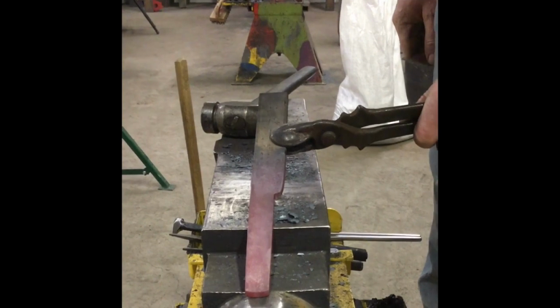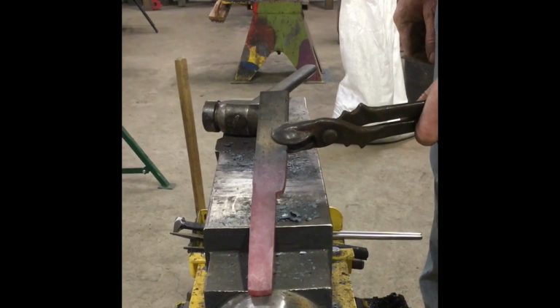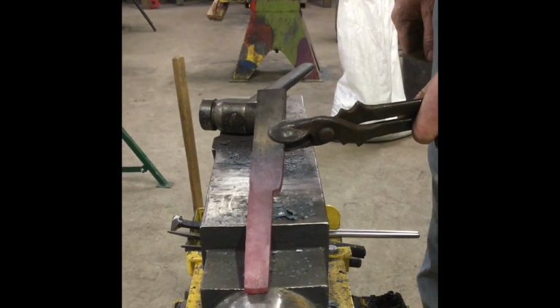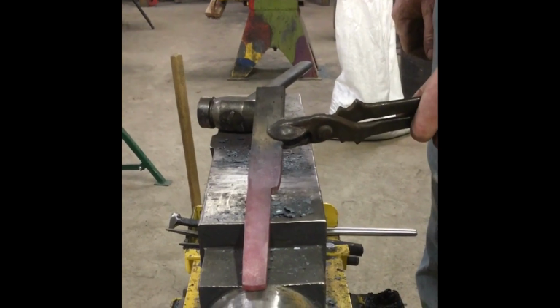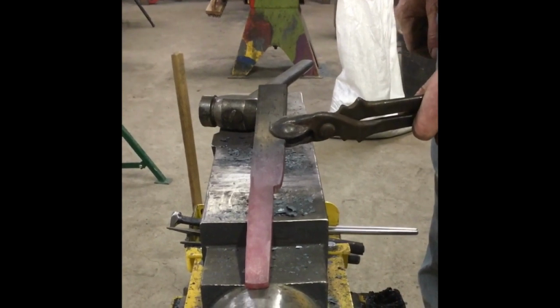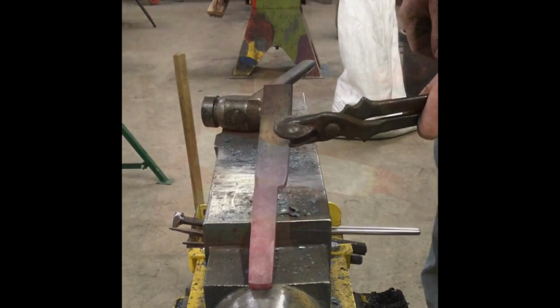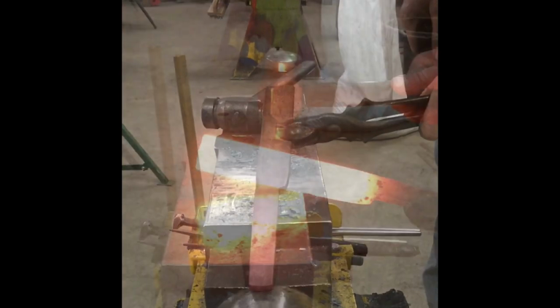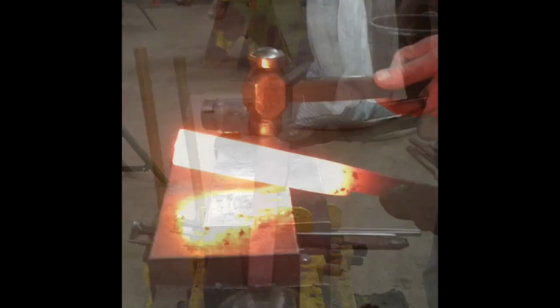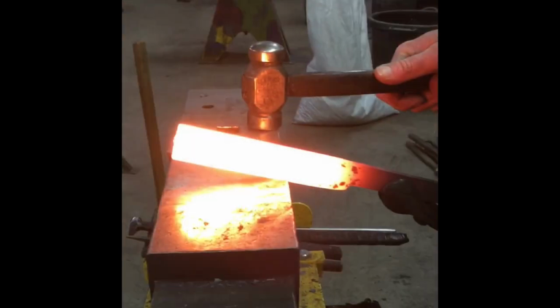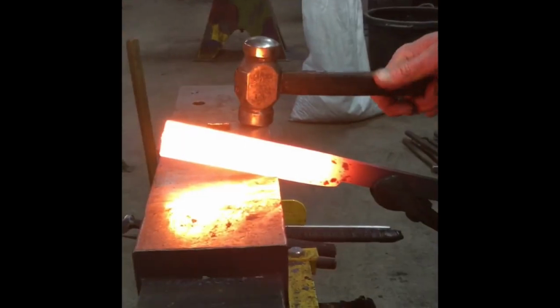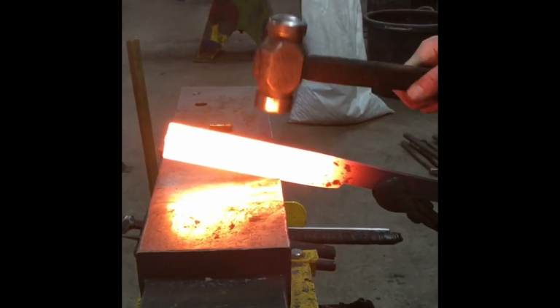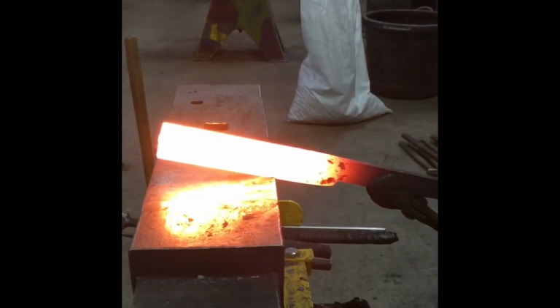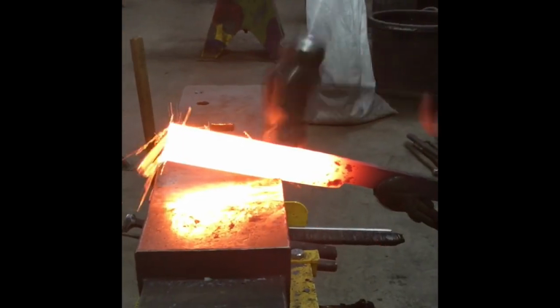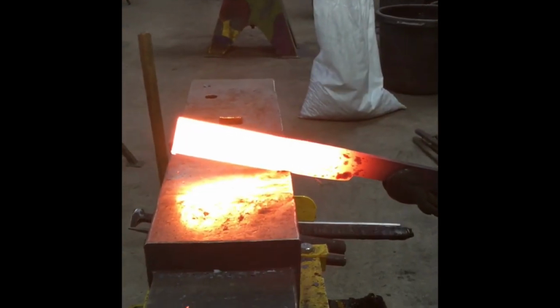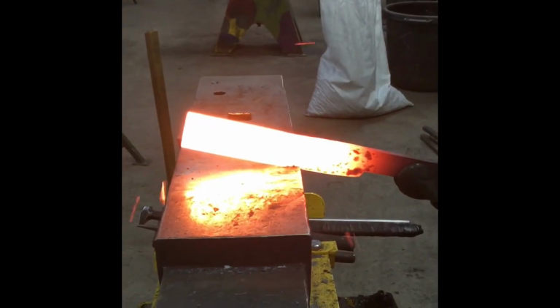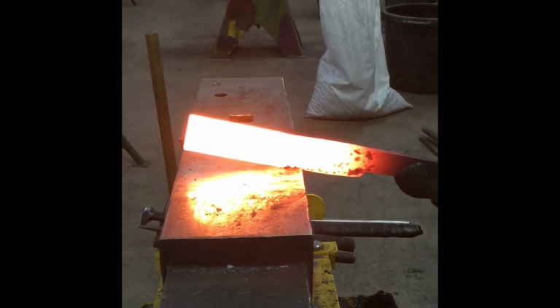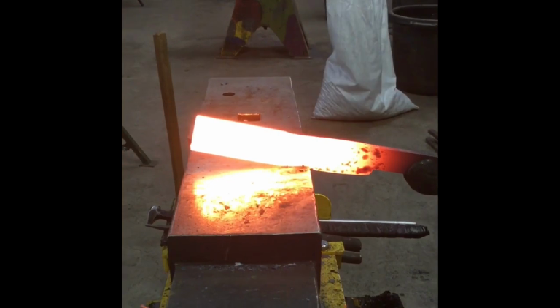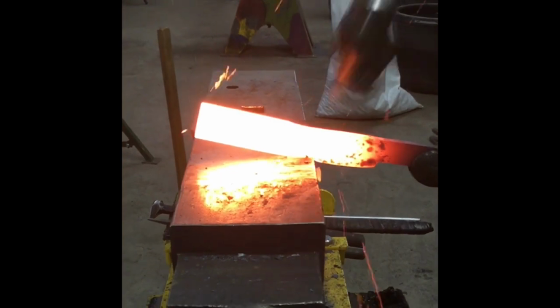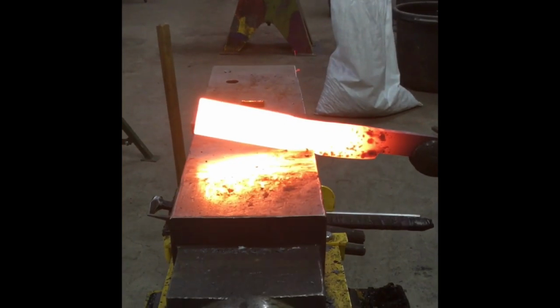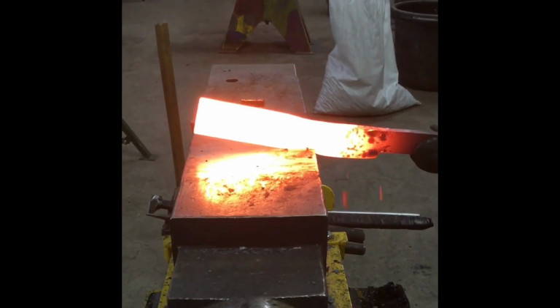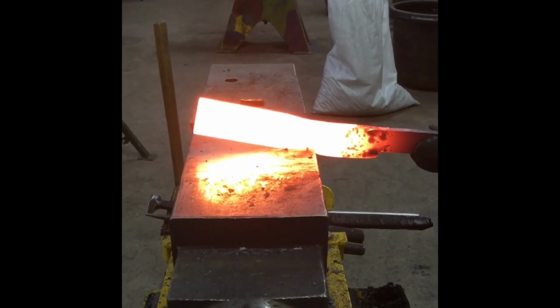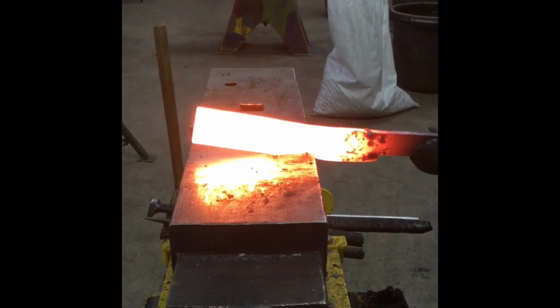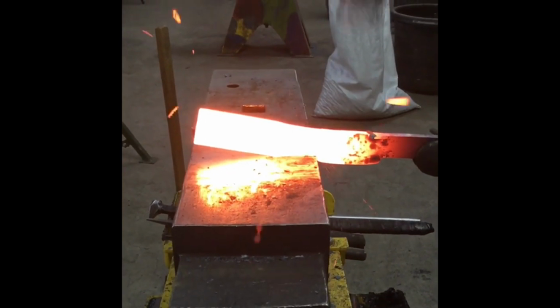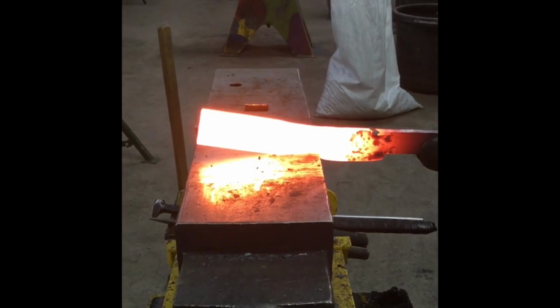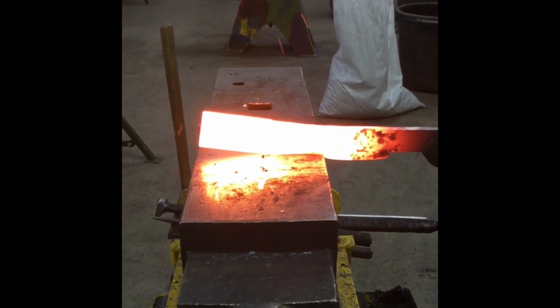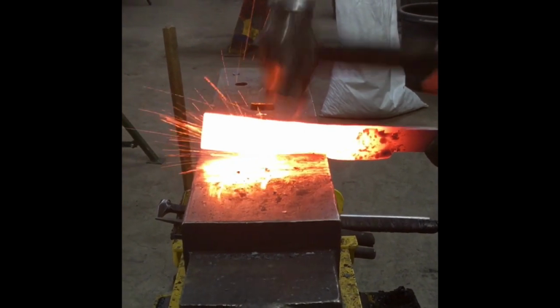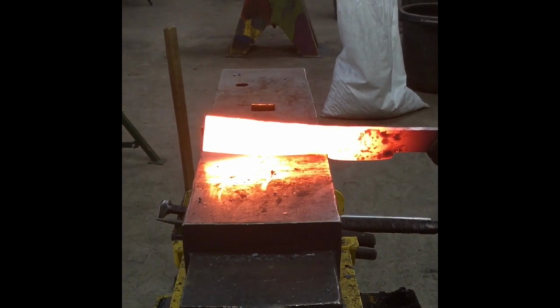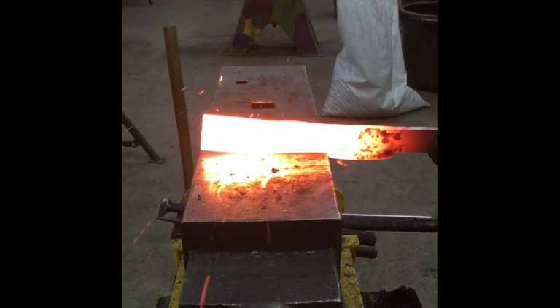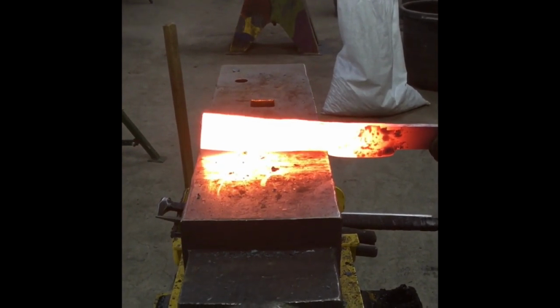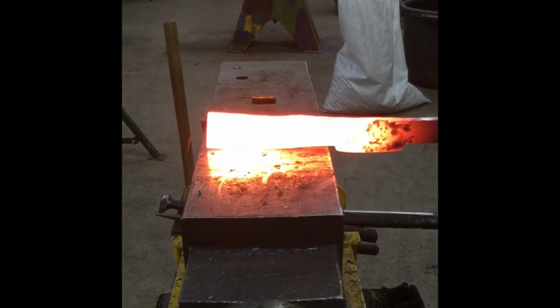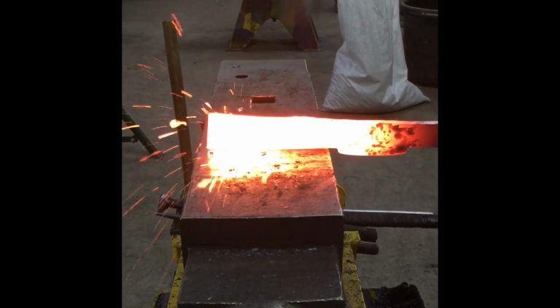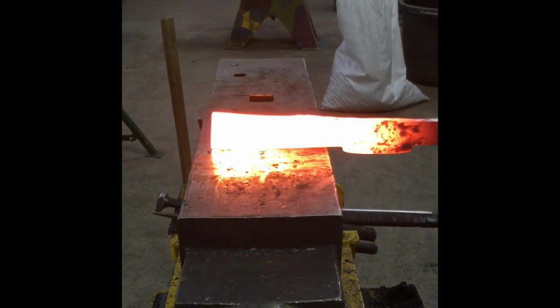Now we're just taking down the lateral side. It's a little bit longer because it's going to accommodate for the heel cock.